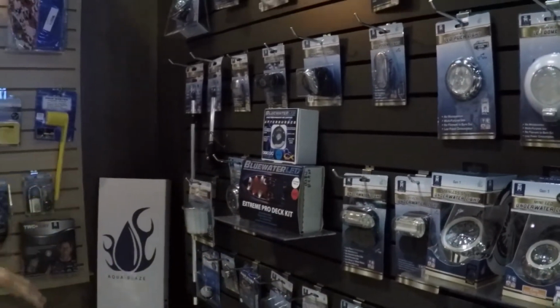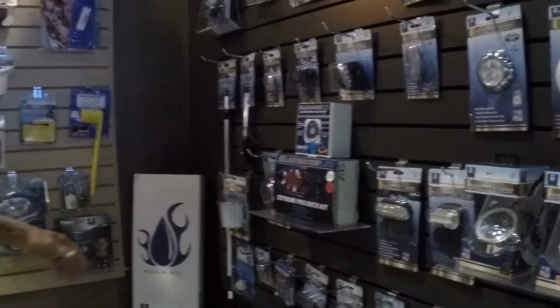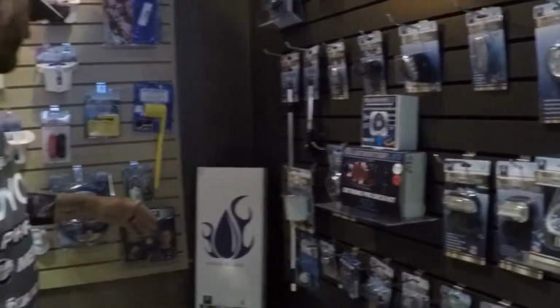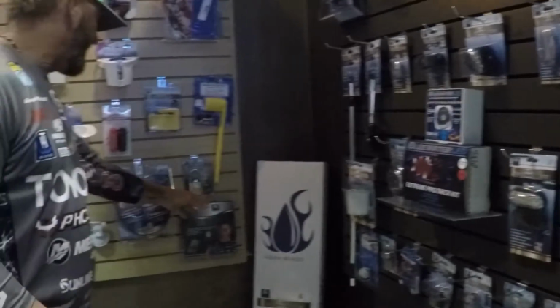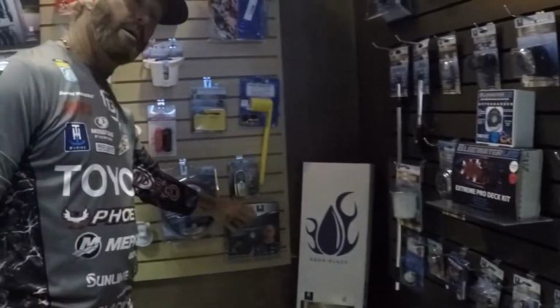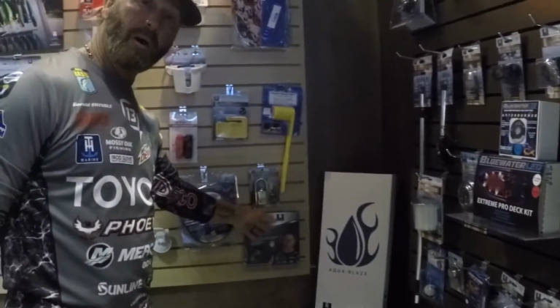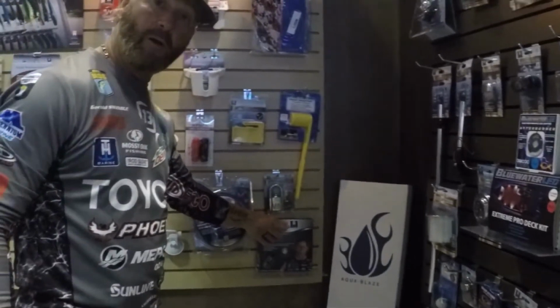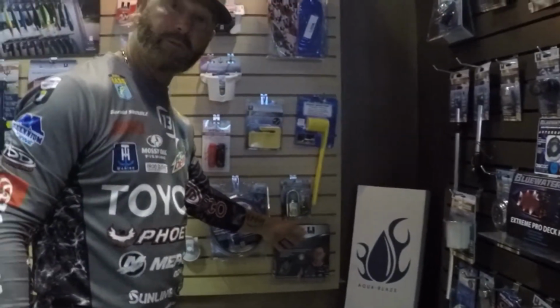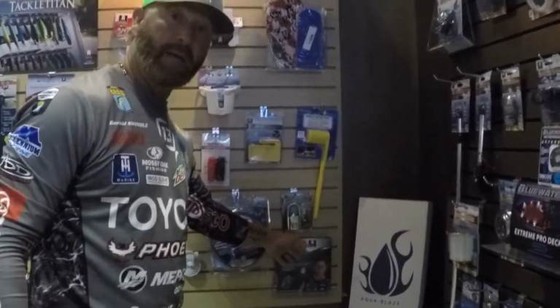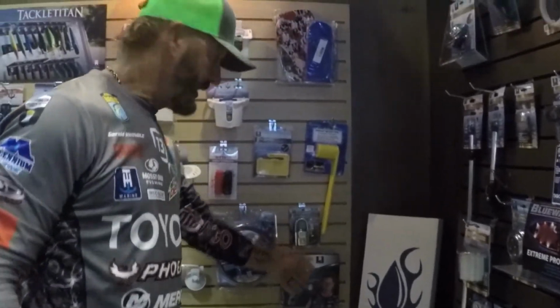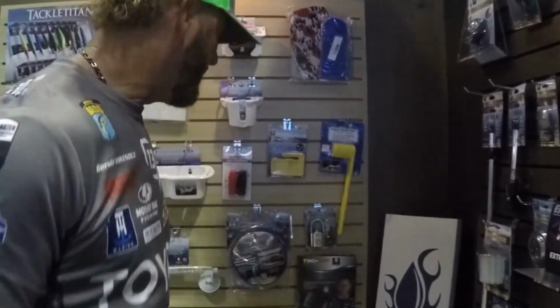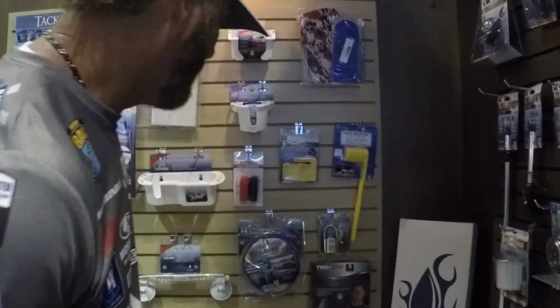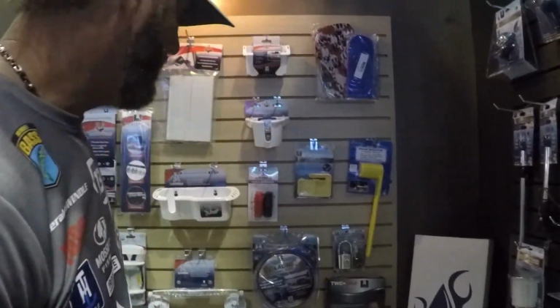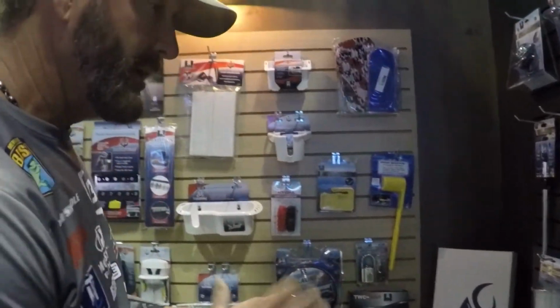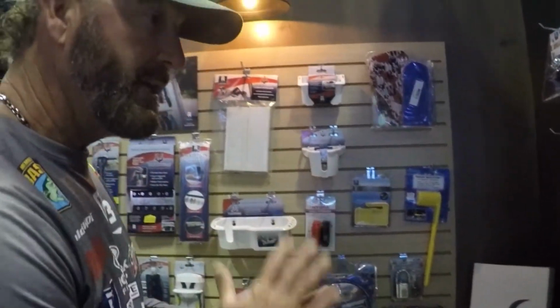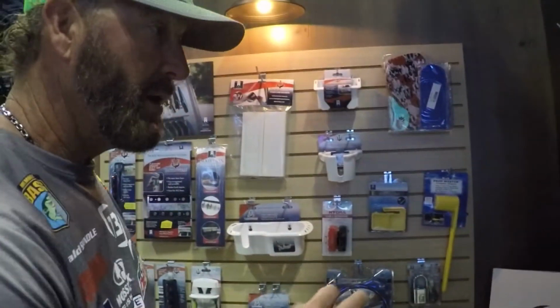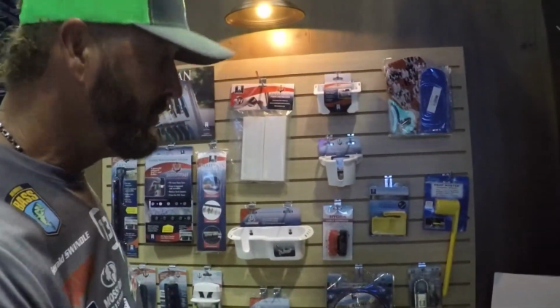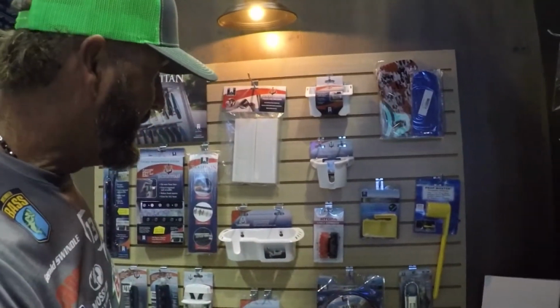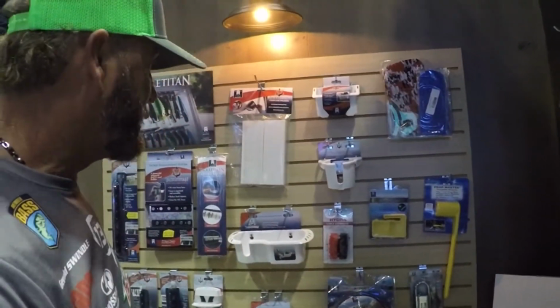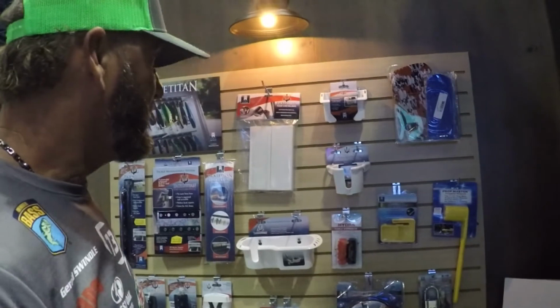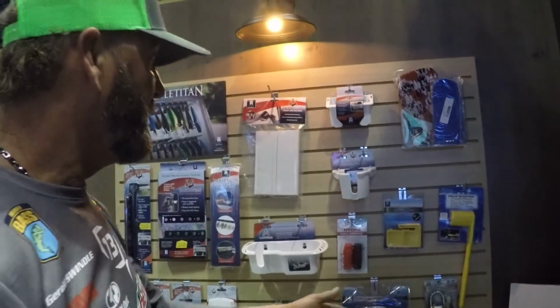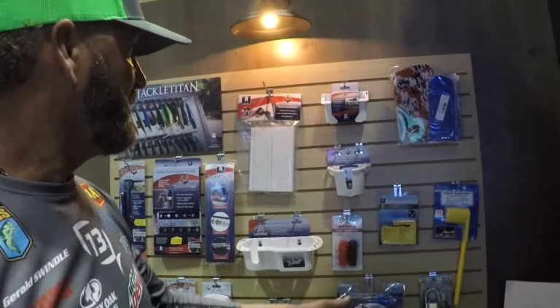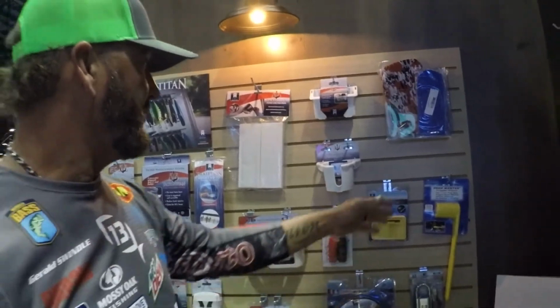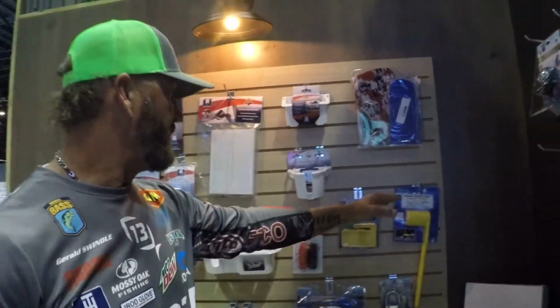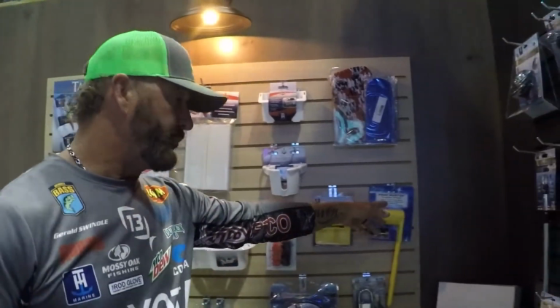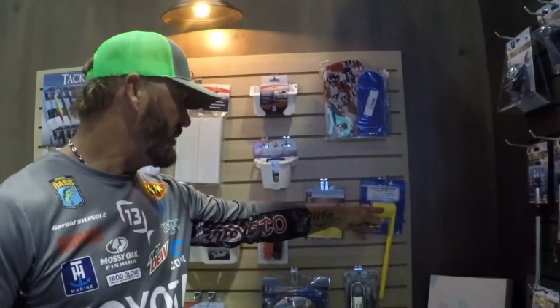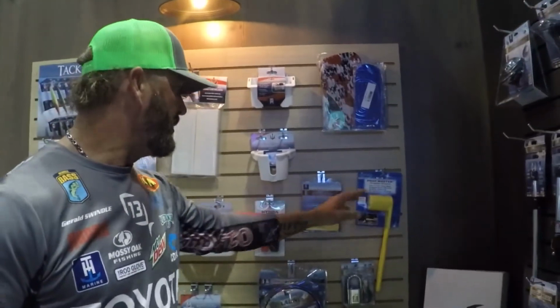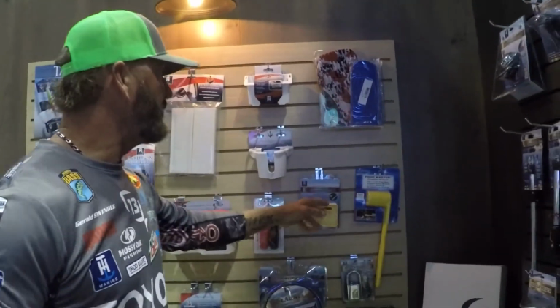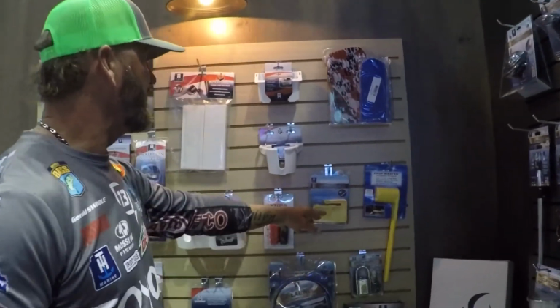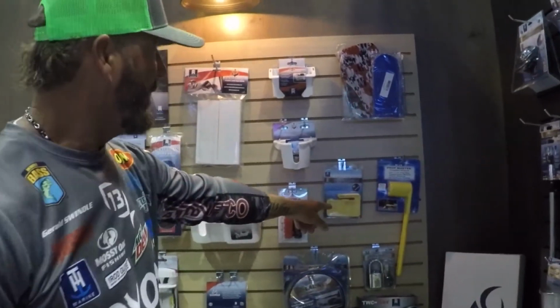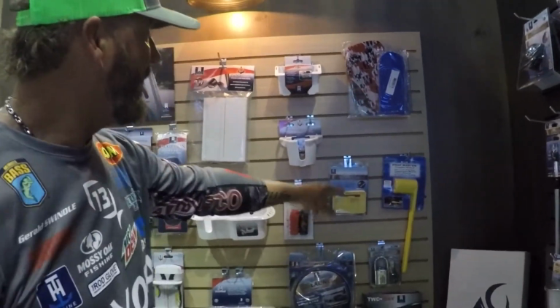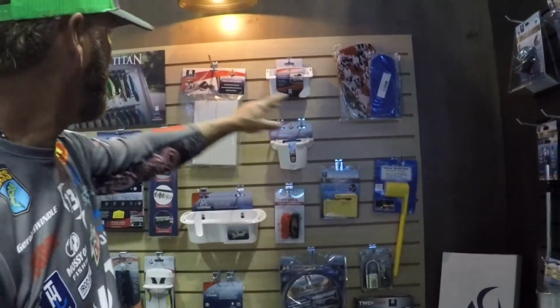You can see they got boat alarms — if anybody gets near your boat, it sets off. There's also a prop nut remover and a prop holder.